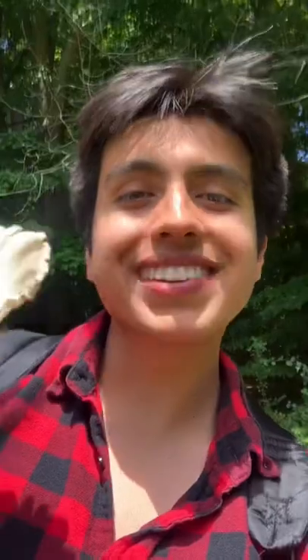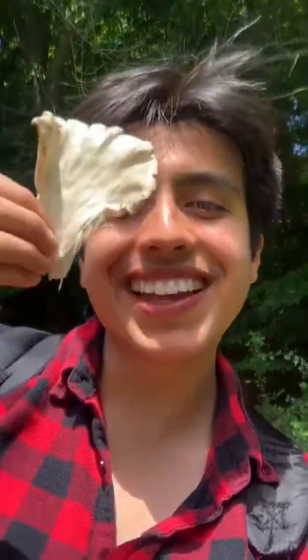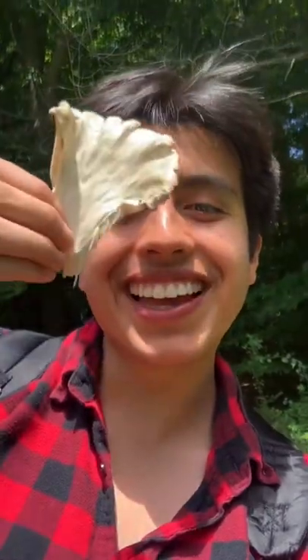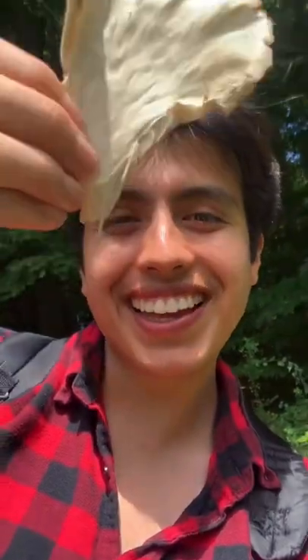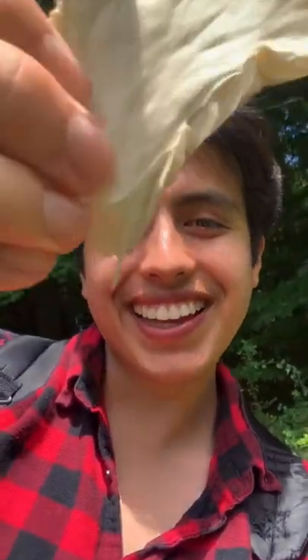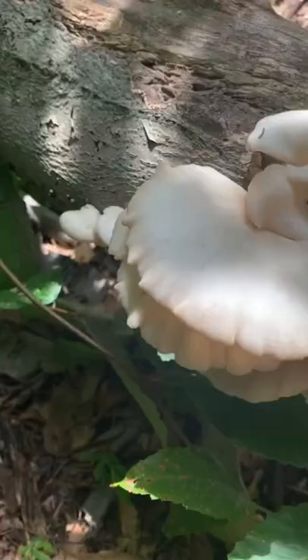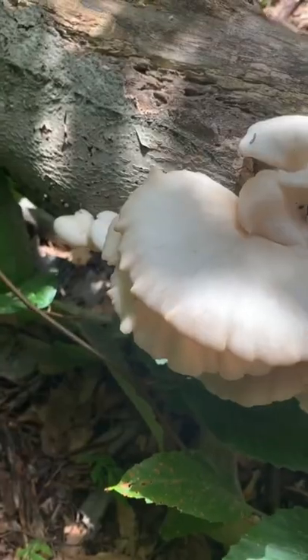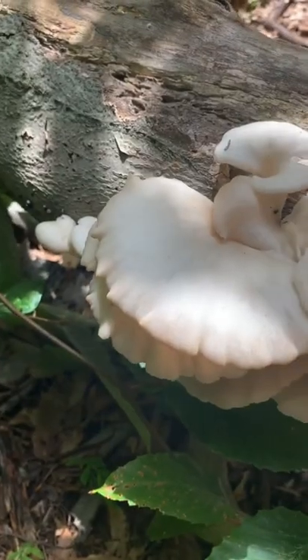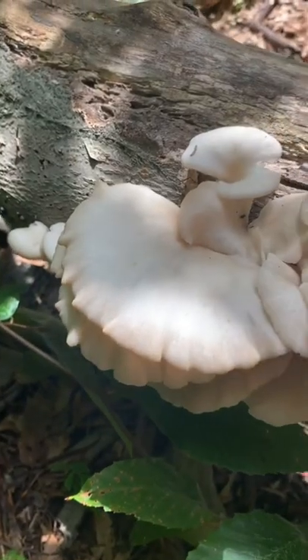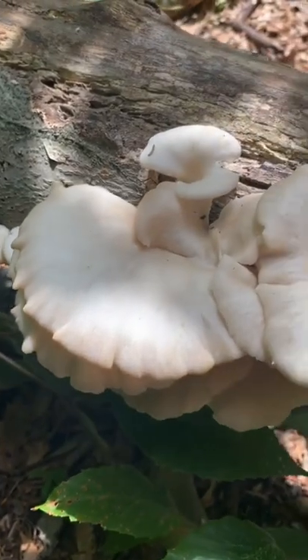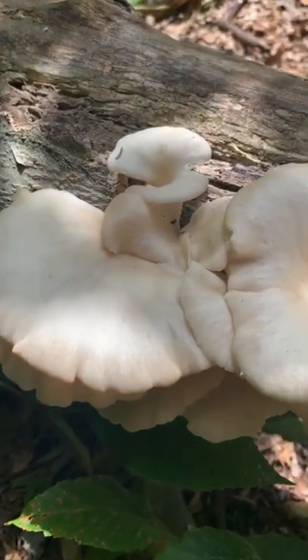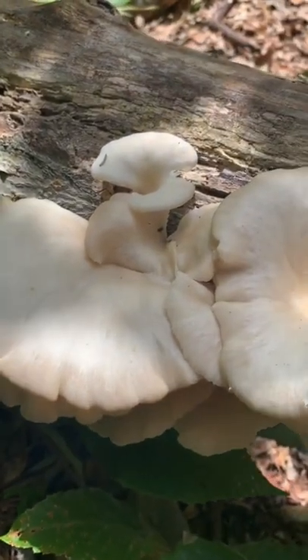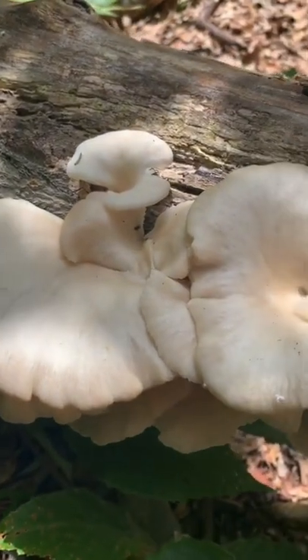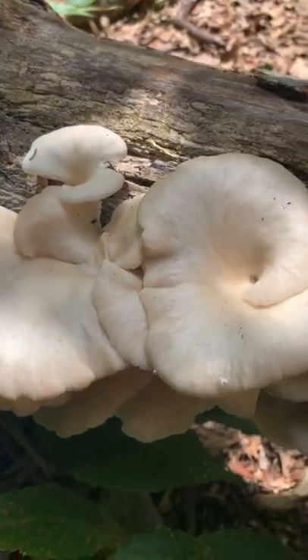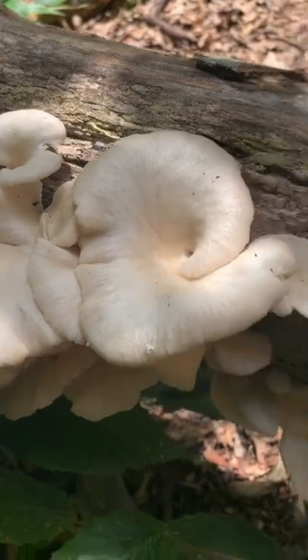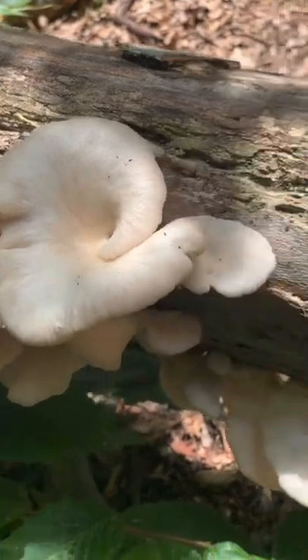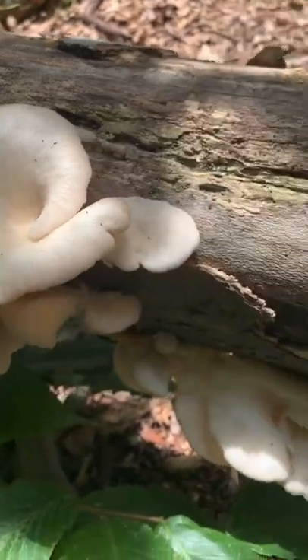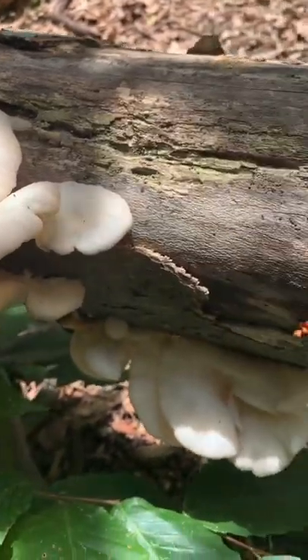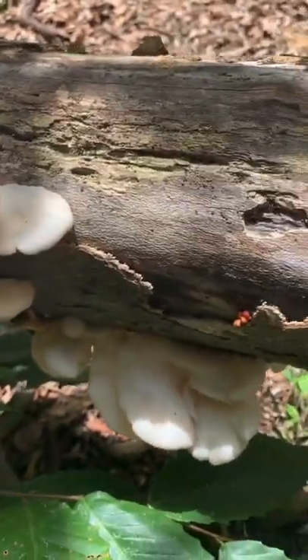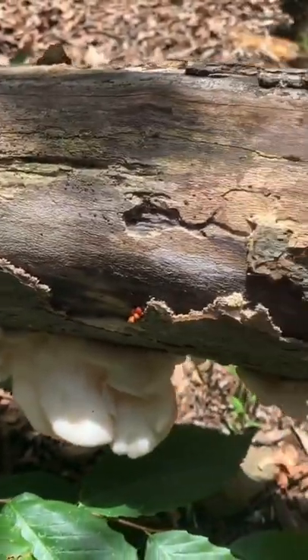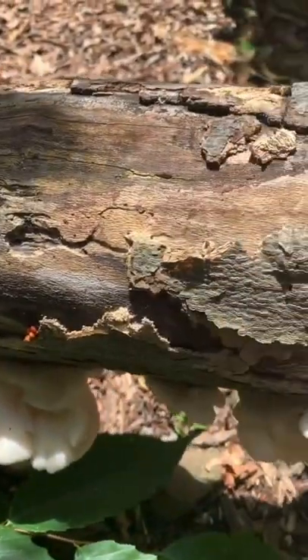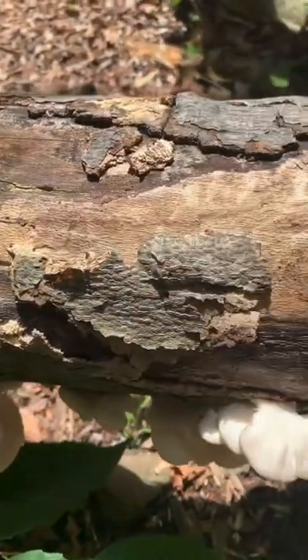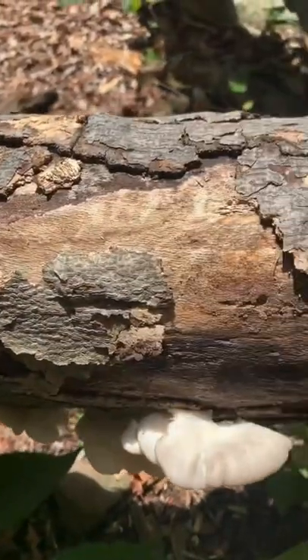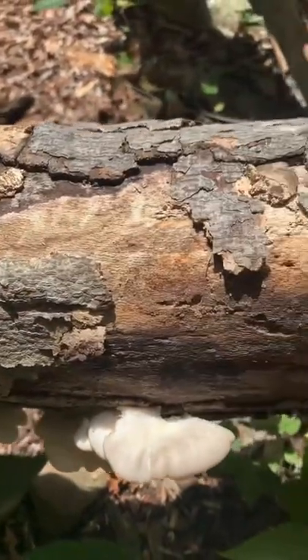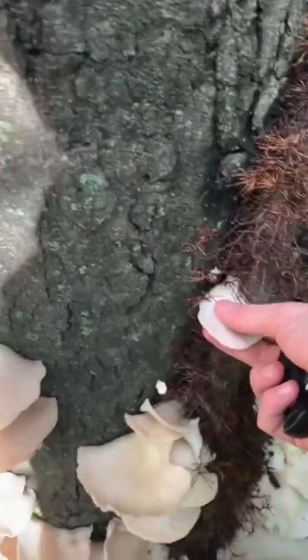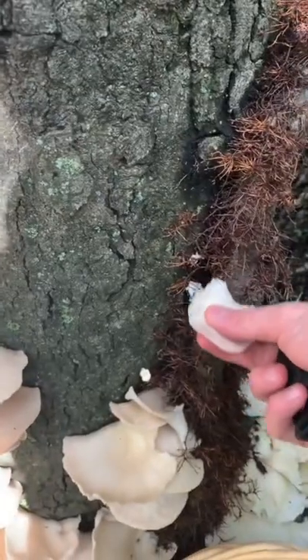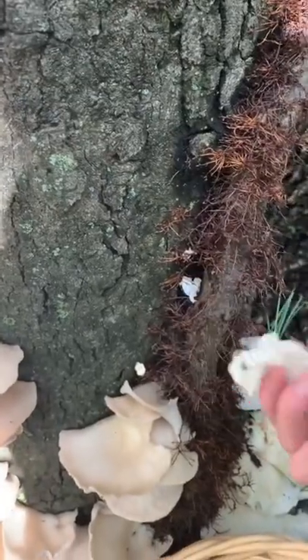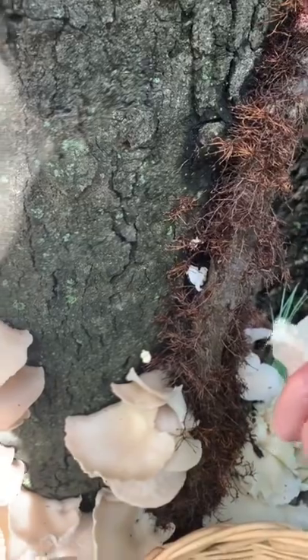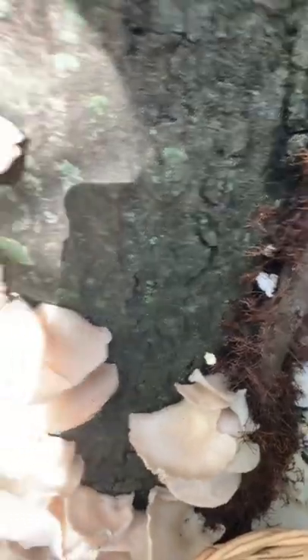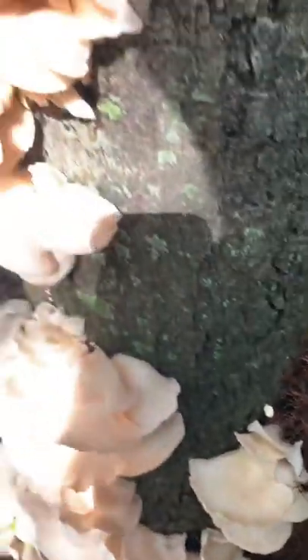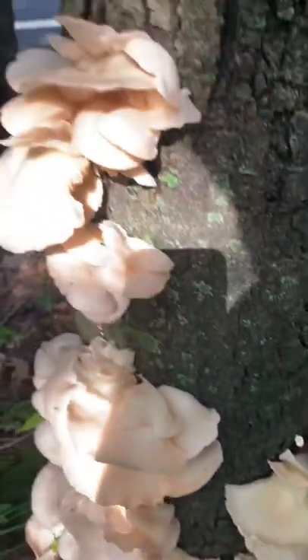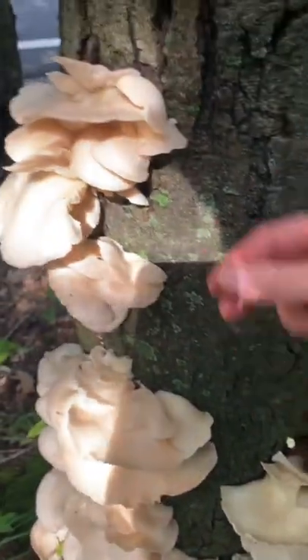I recently foraged oyster mushrooms. These are so beautiful. When foraging for oyster mushrooms, you should look for old open leafy forests with beech and oak. Generally, I pay attention to trees that have fallen over and look like they're dying, as these are some of the perfect breeding grounds for oyster mushrooms.